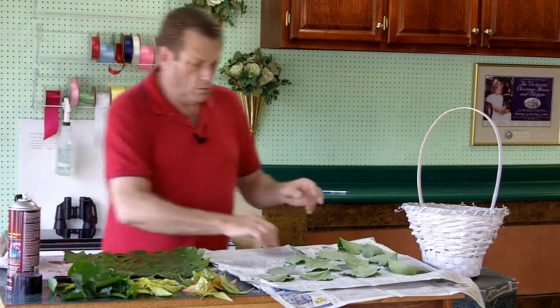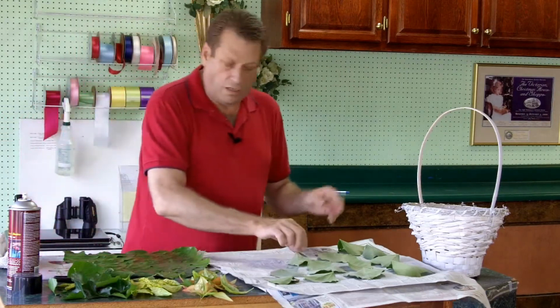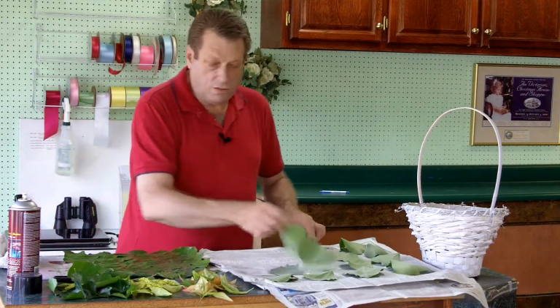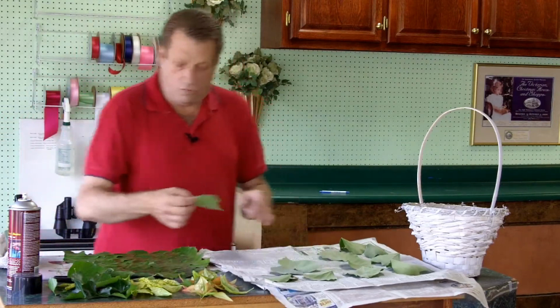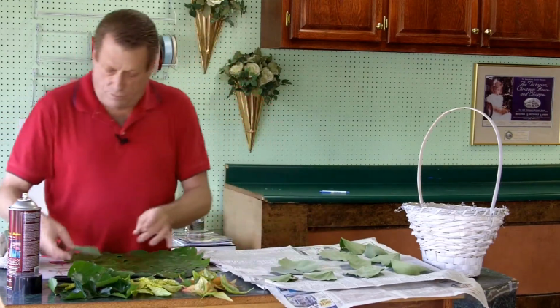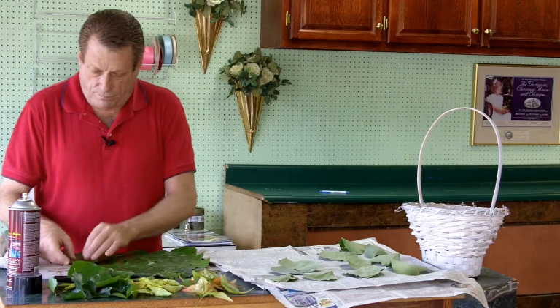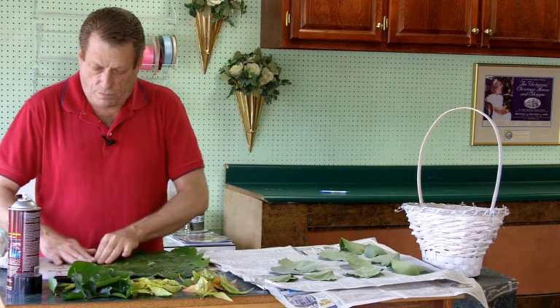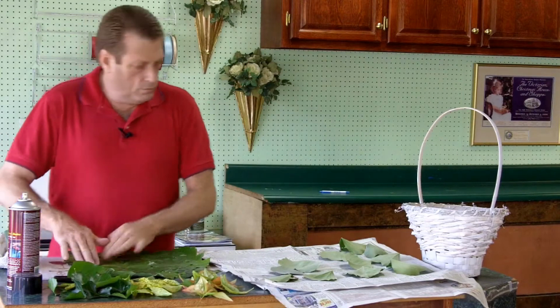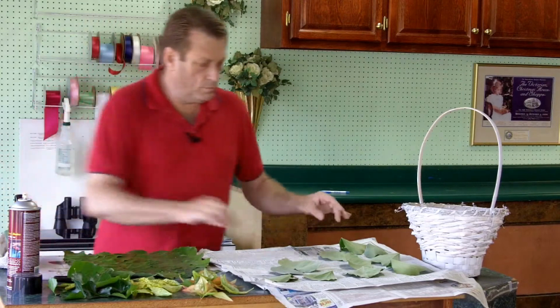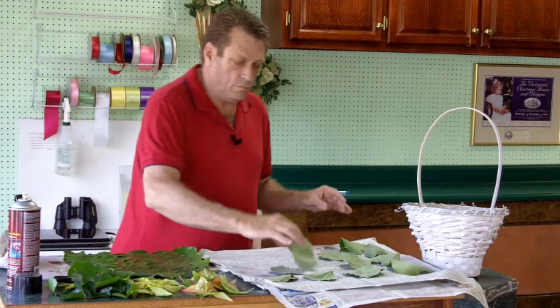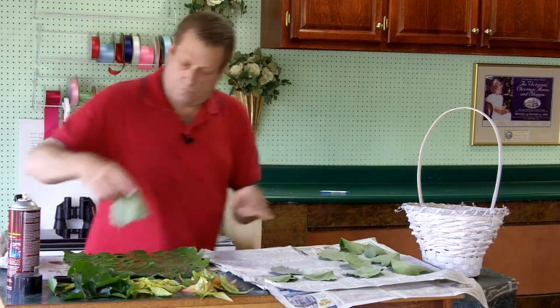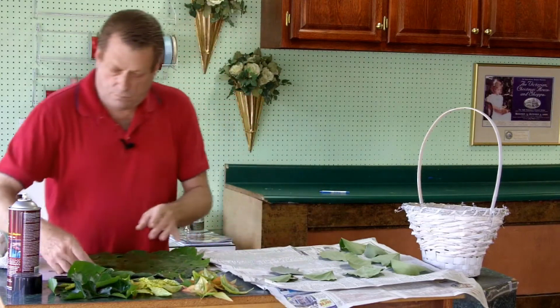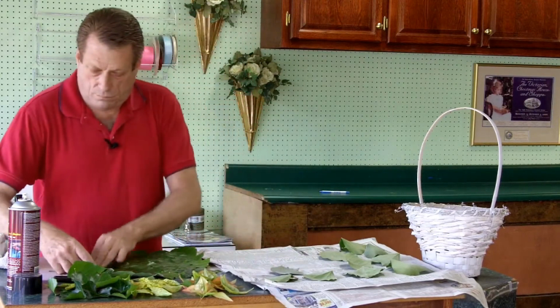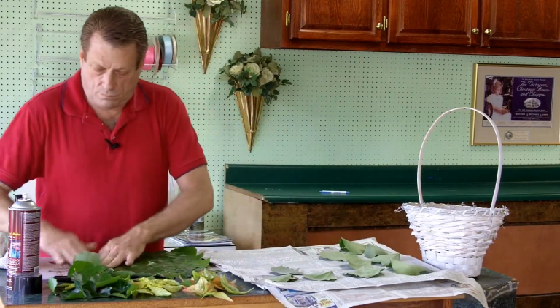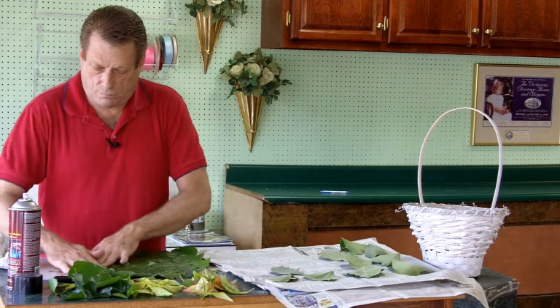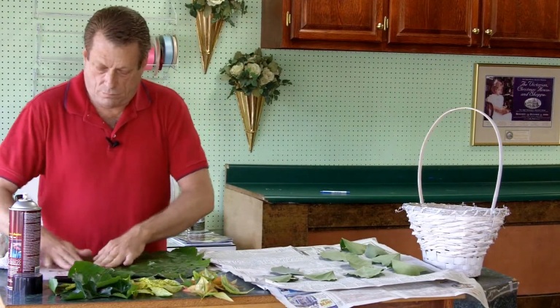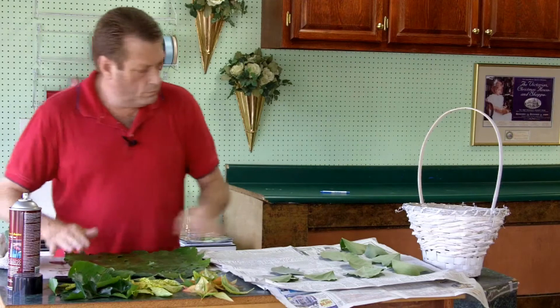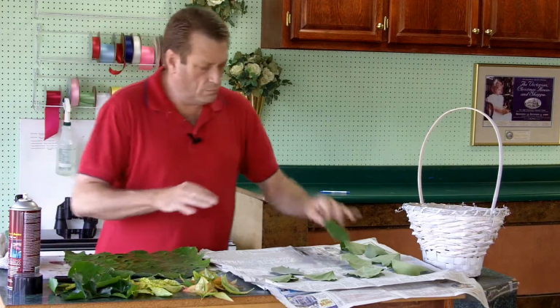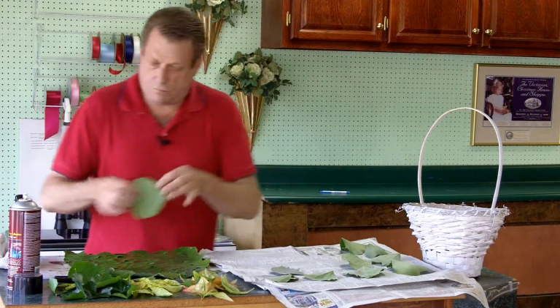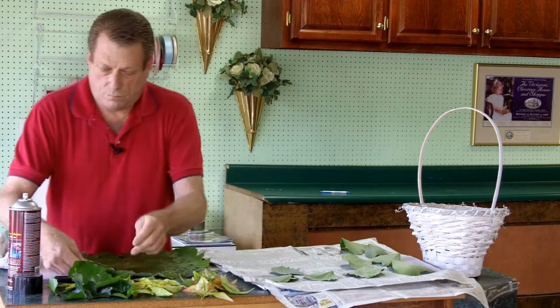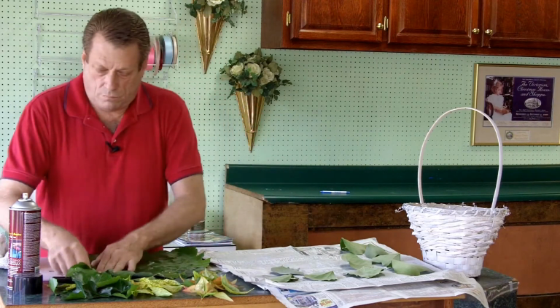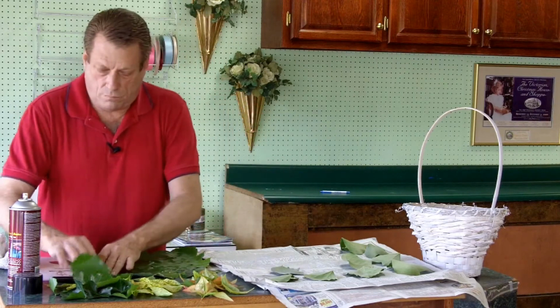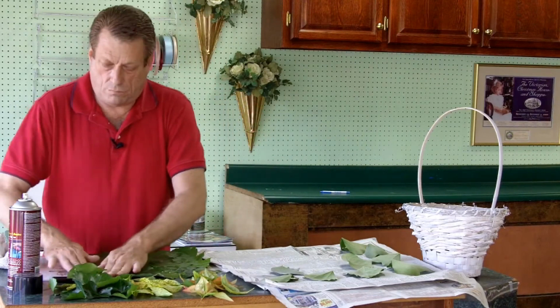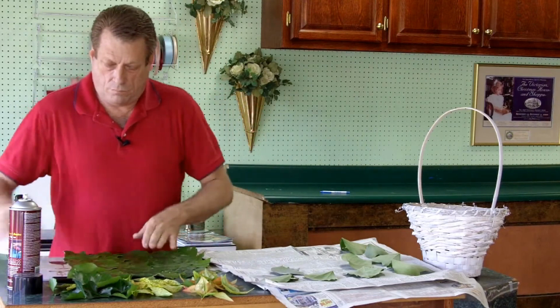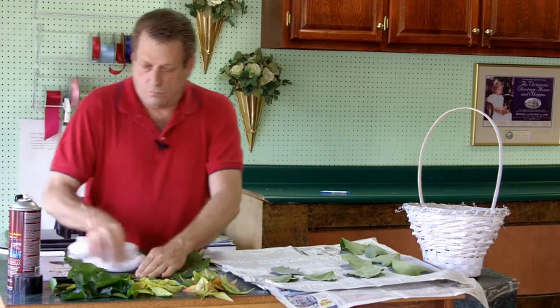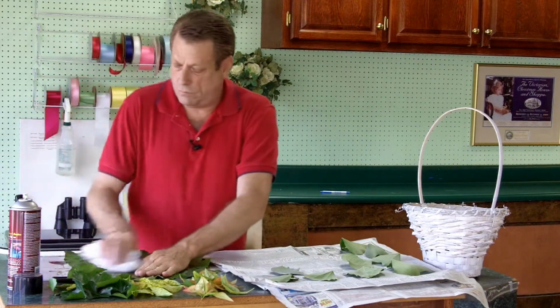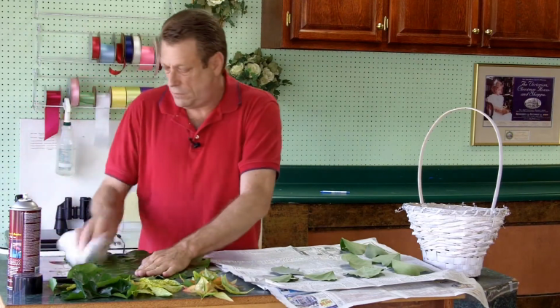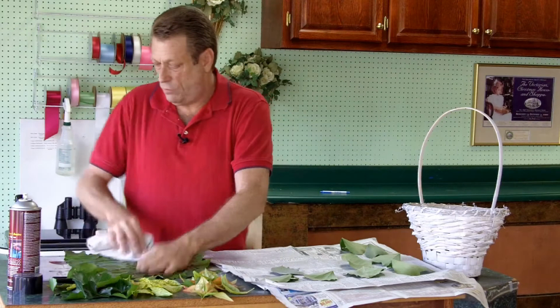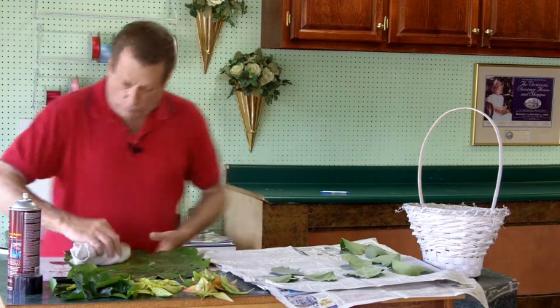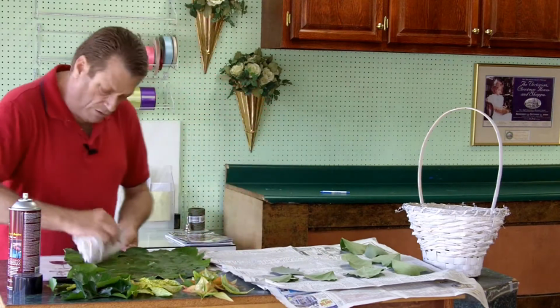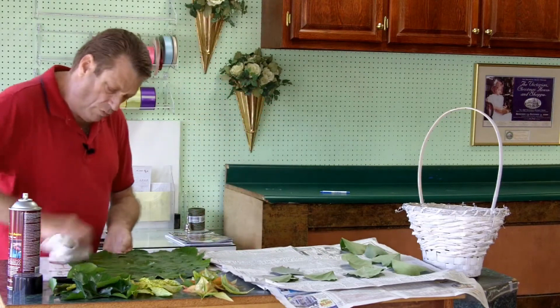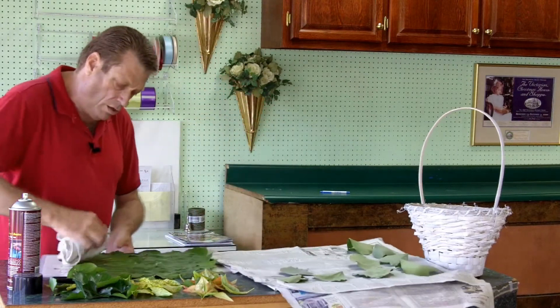Those are dry, so we don't want to use them. Once again, press them down with a cloth.